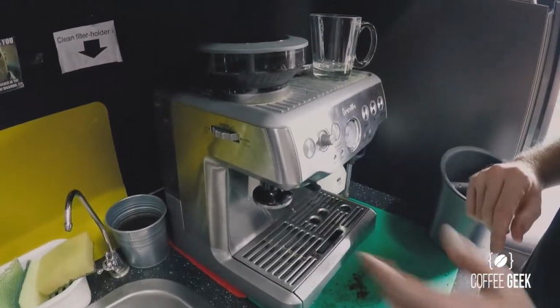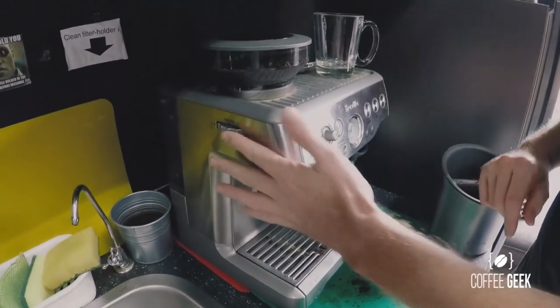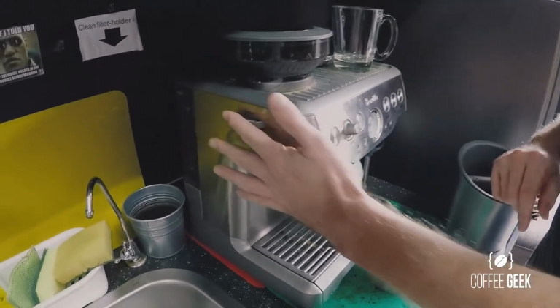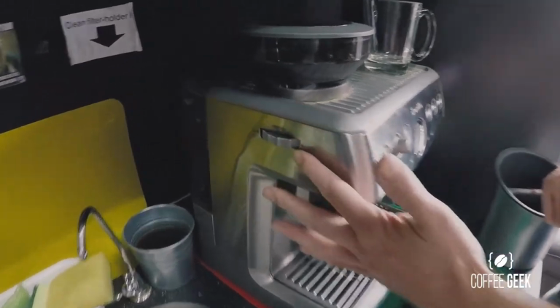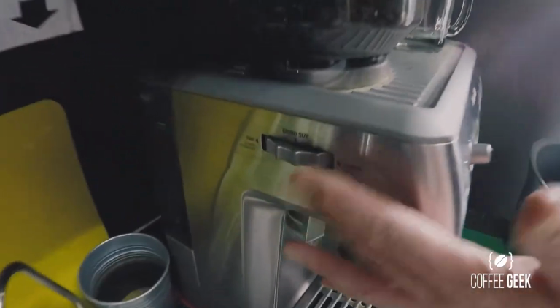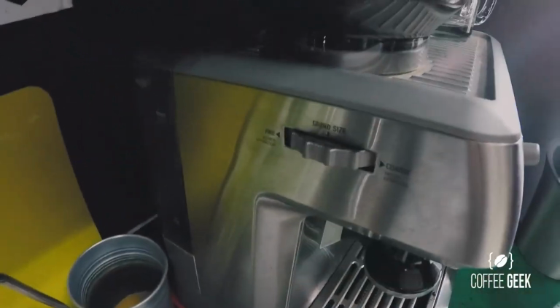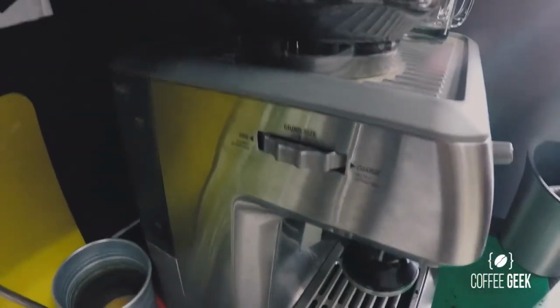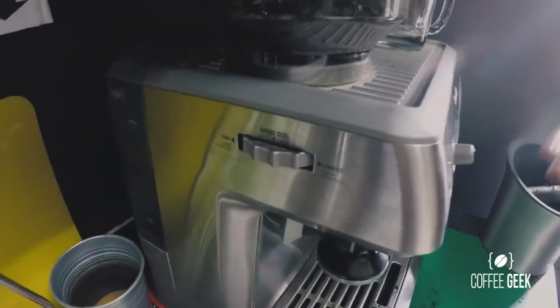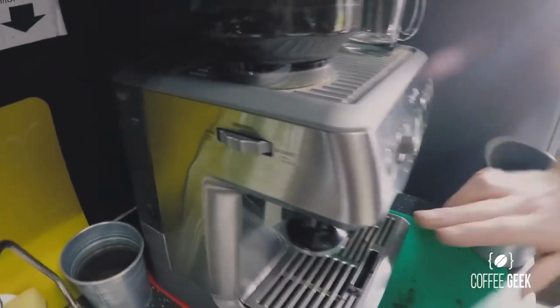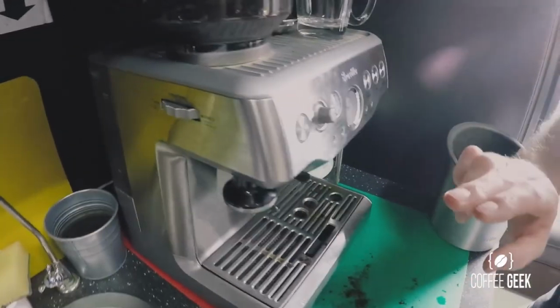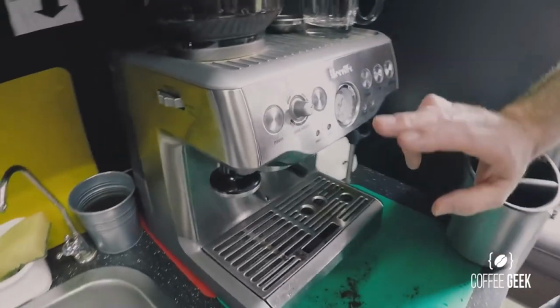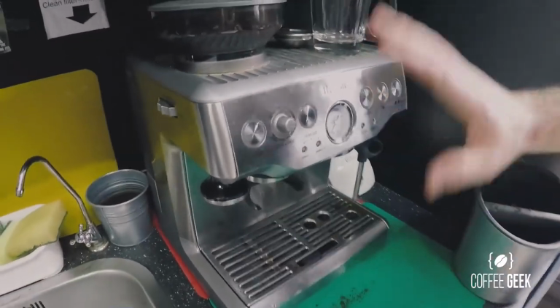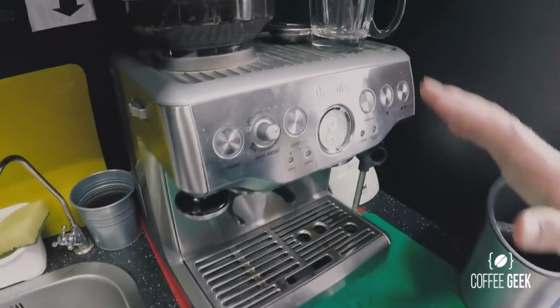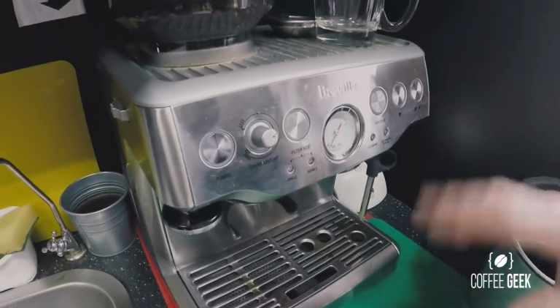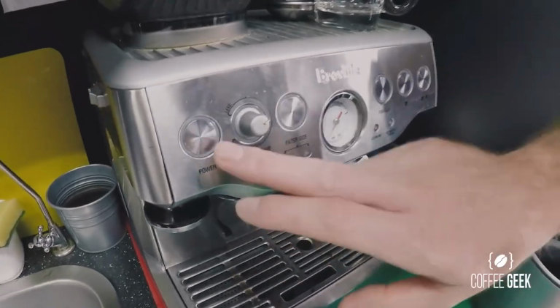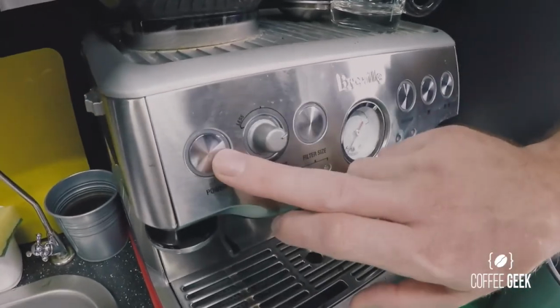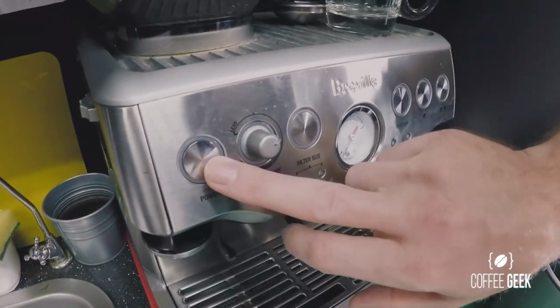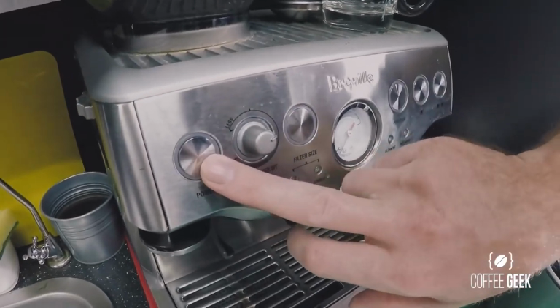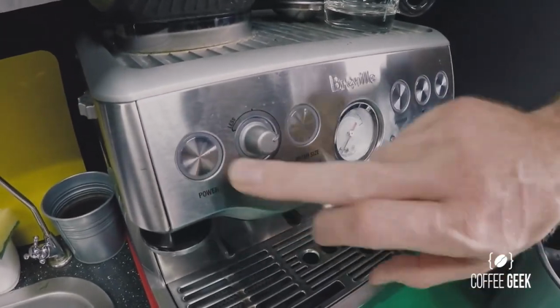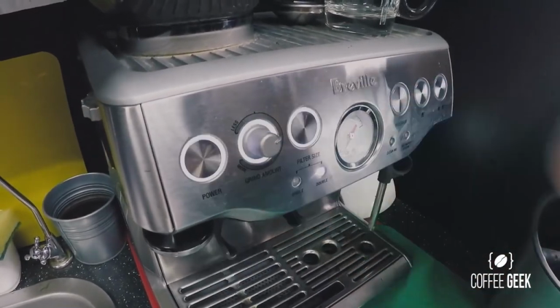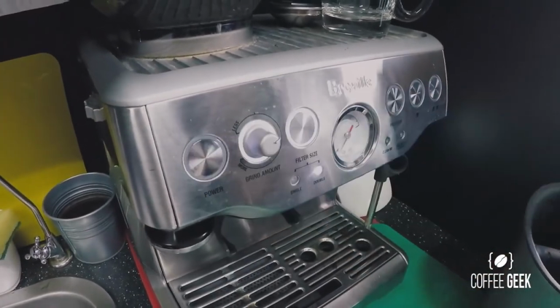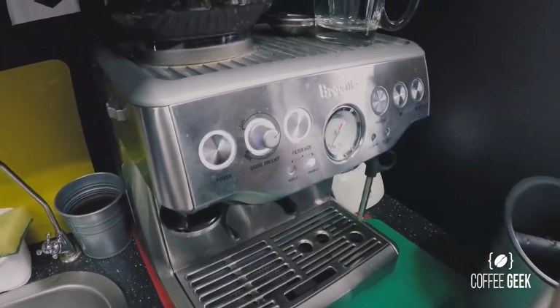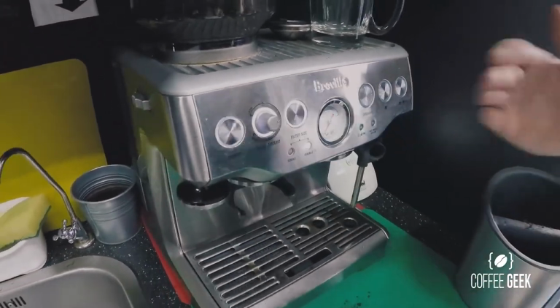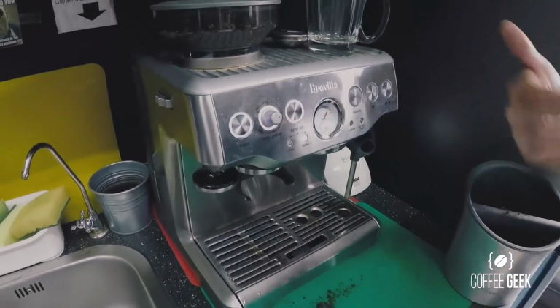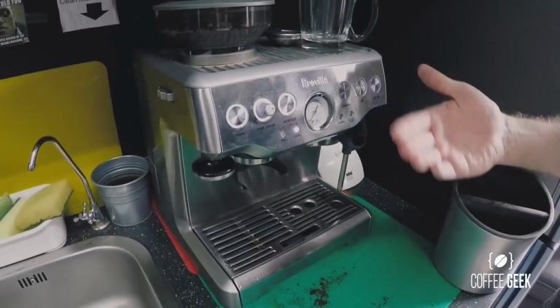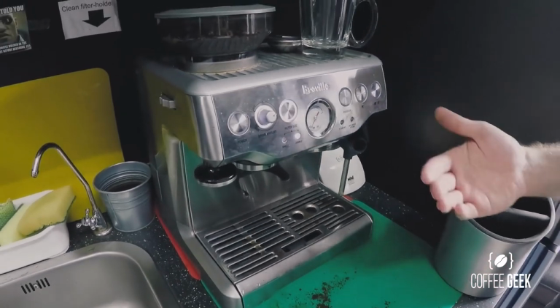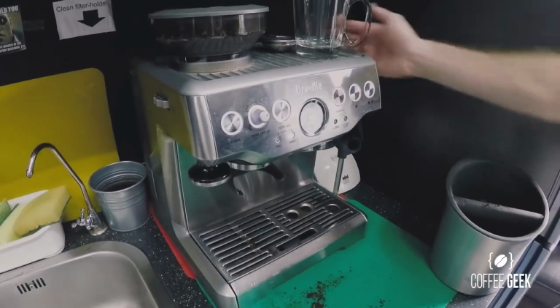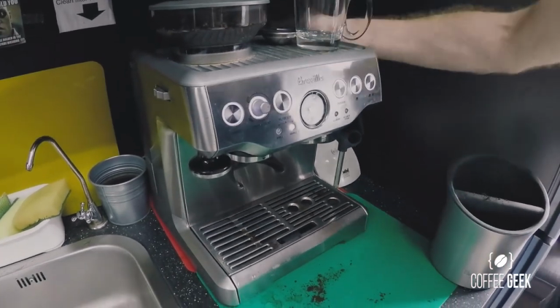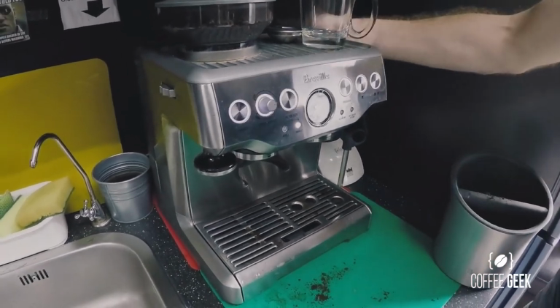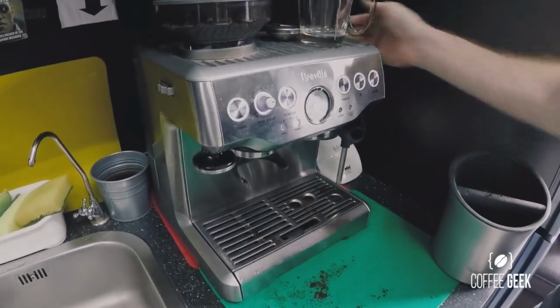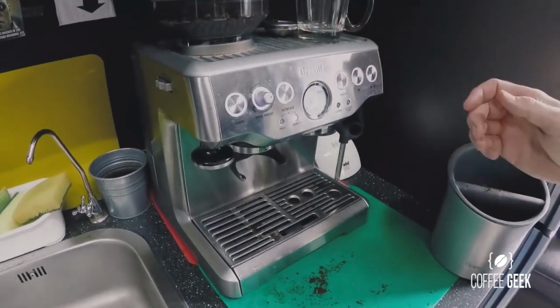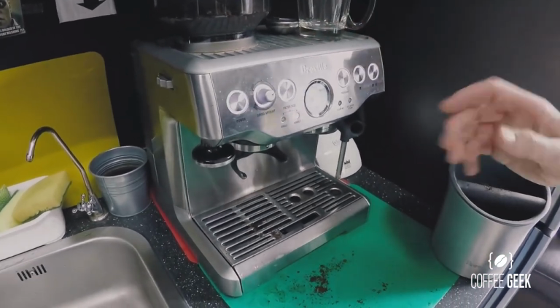Next, we've got the grinder settings here, which we'll talk more about in a moment. But firstly, before we even try using this machine, we have to ensure that we turn it on by this power button right here. Turn that on and give it a few minutes to warm up — luckily for us today it's already warm as we've been working on it.